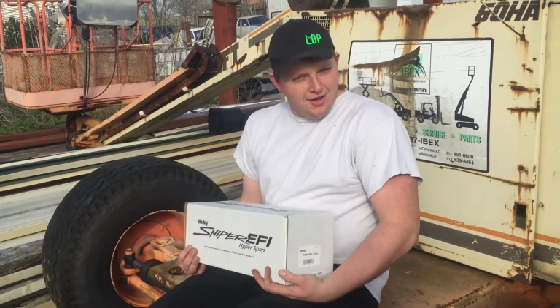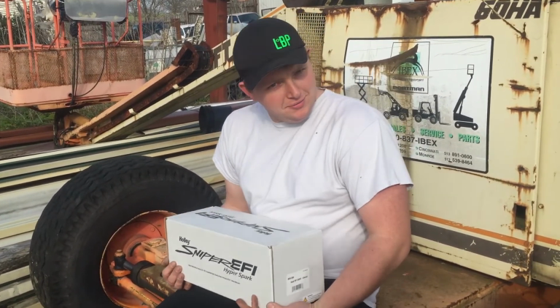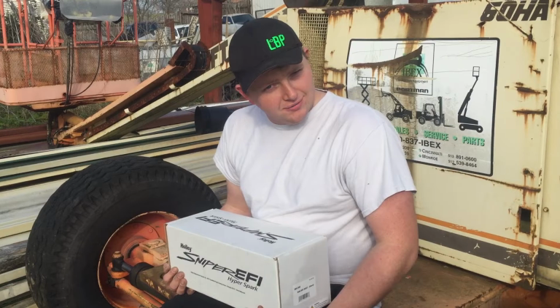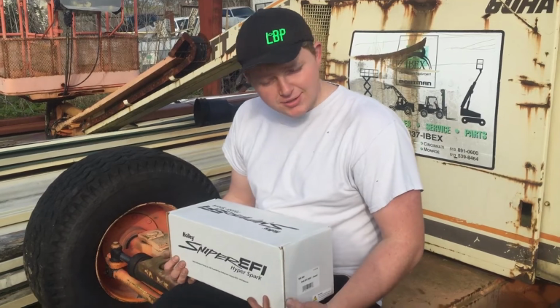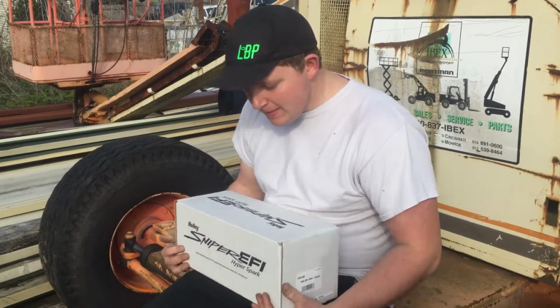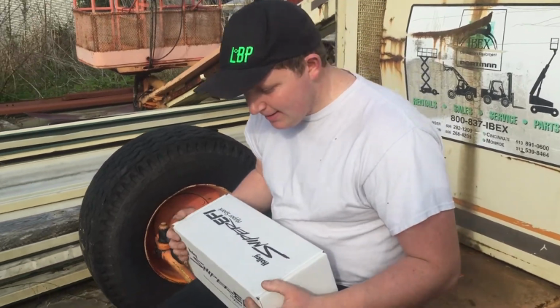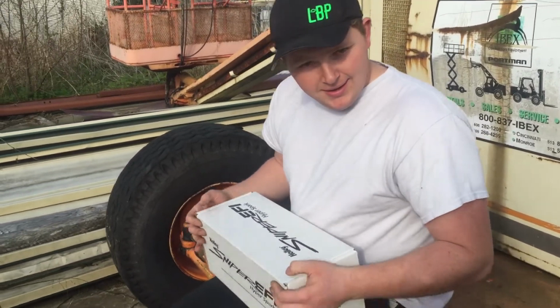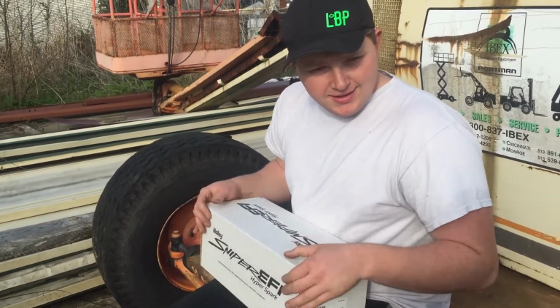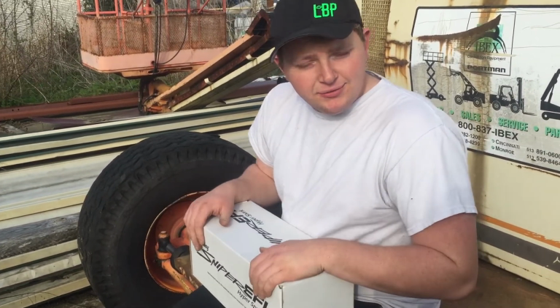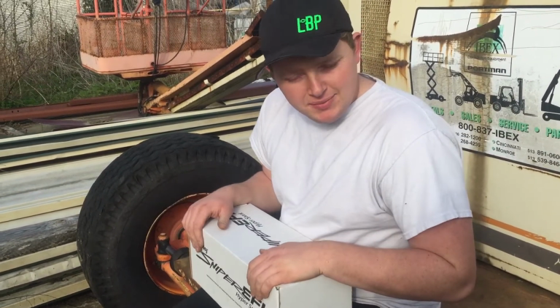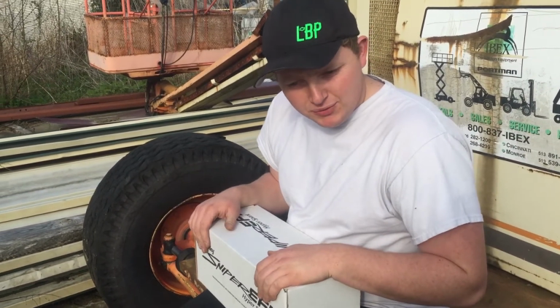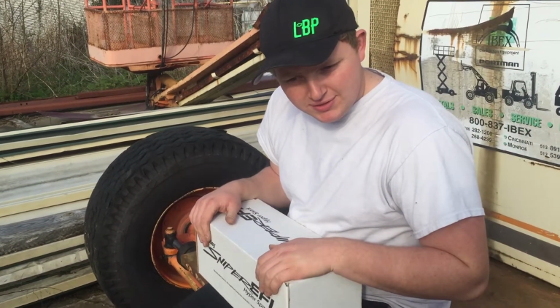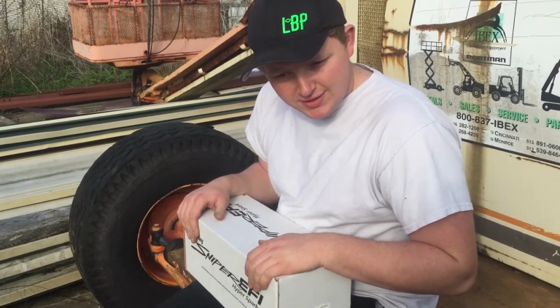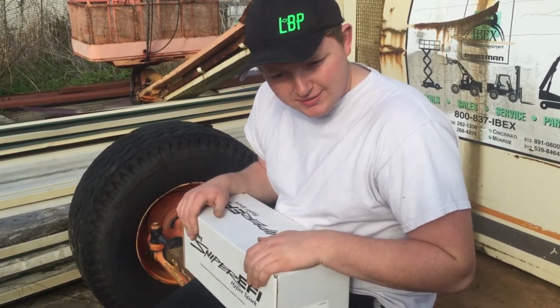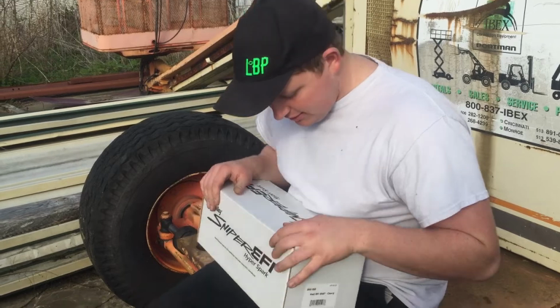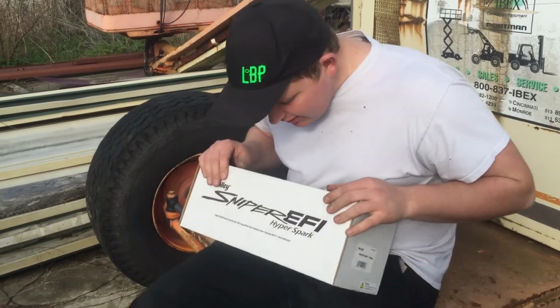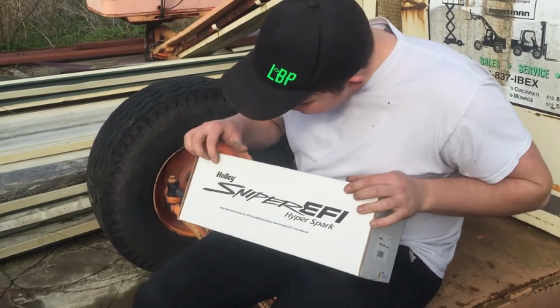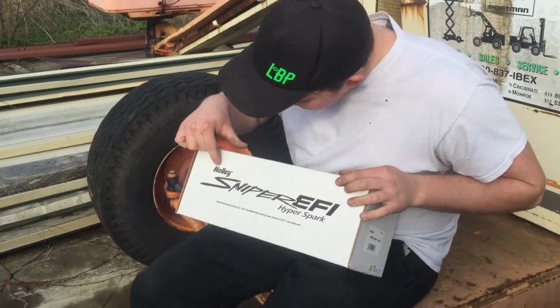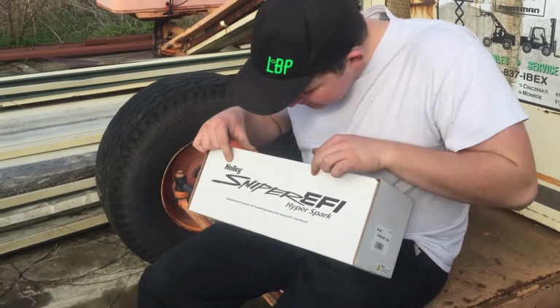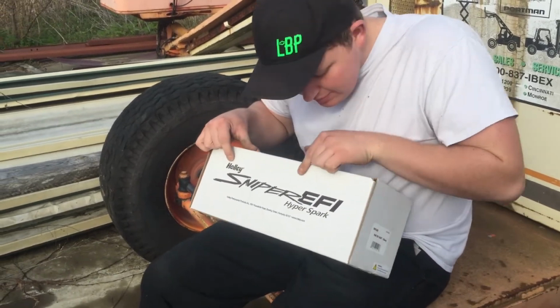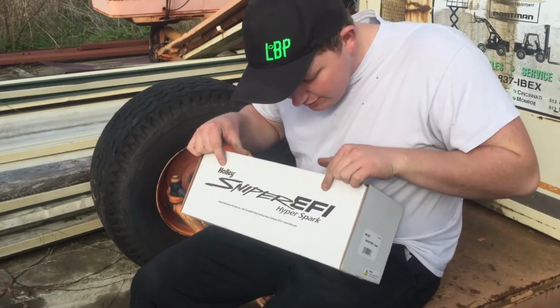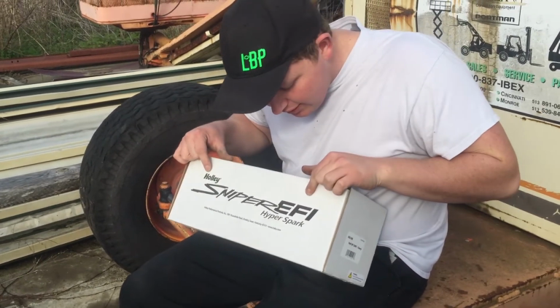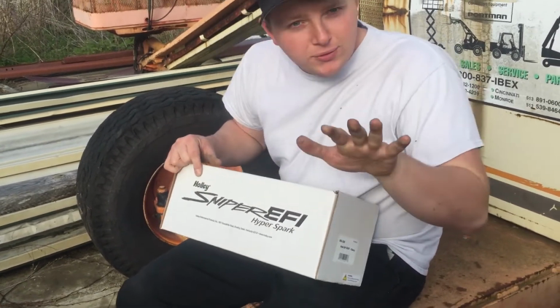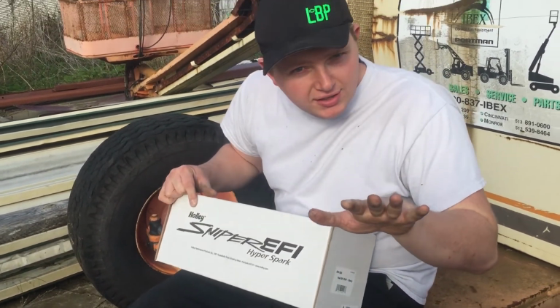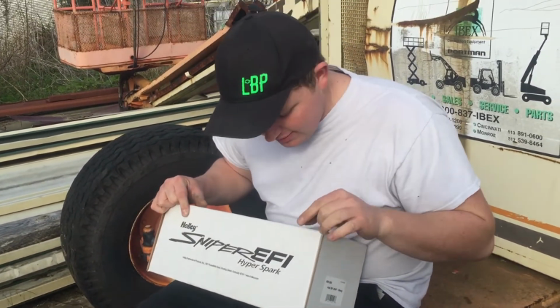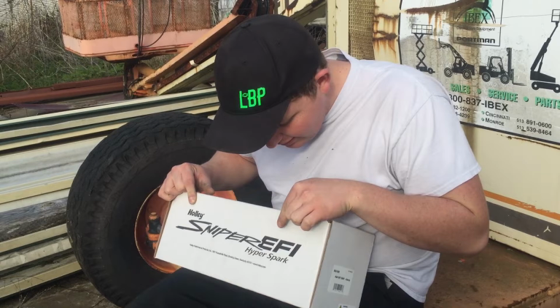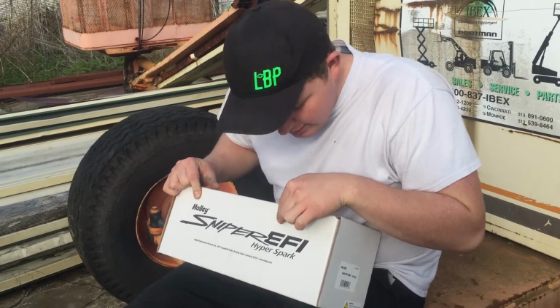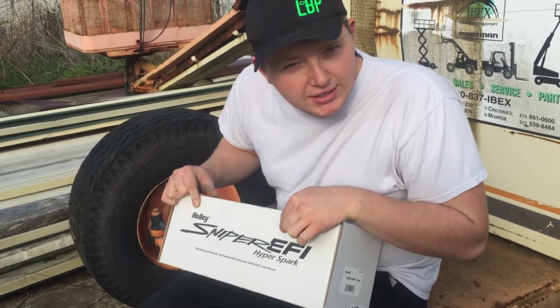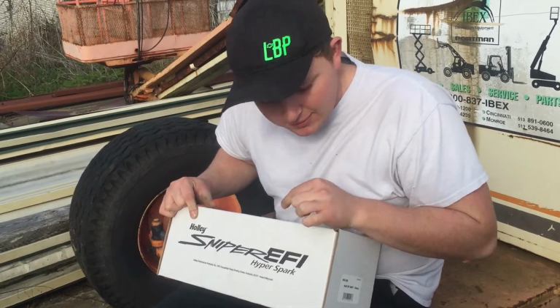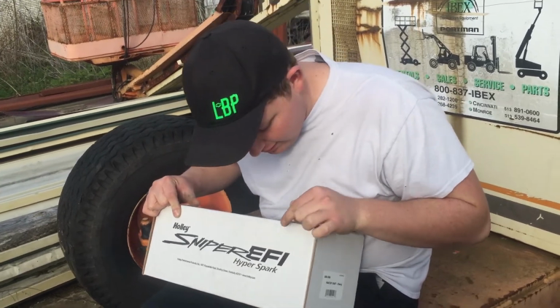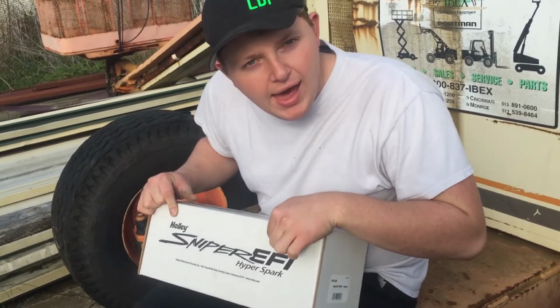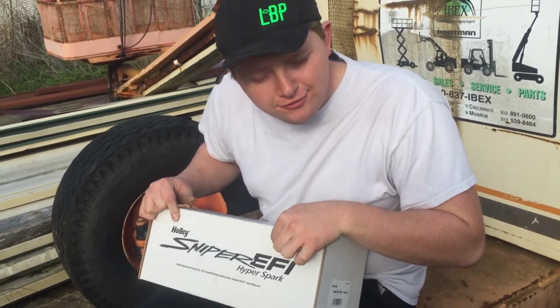Hello there, visitor. It's Dylan from Levi's Backyard Performance. As you can see, I have my Holly Sniper EFI Easy there. EFI.